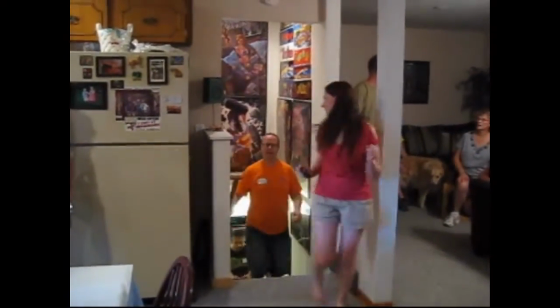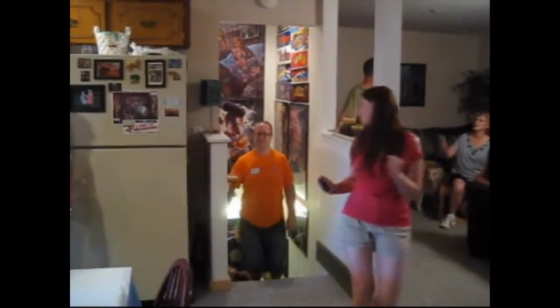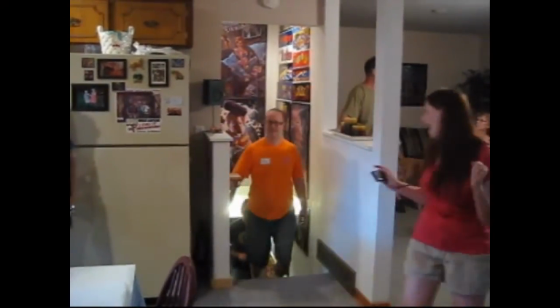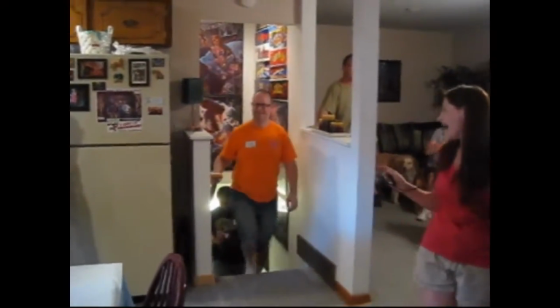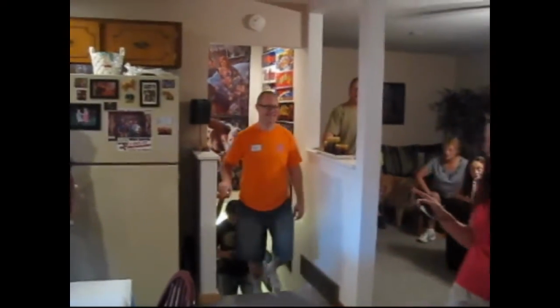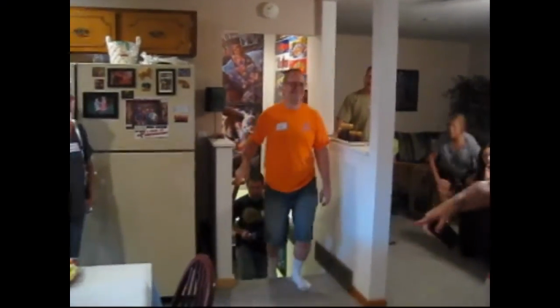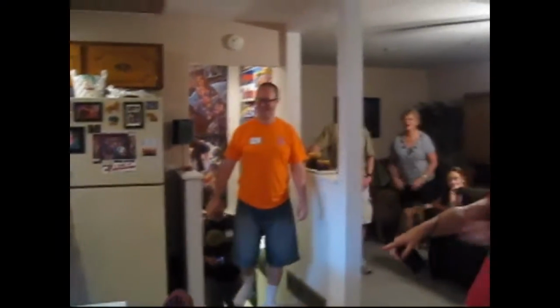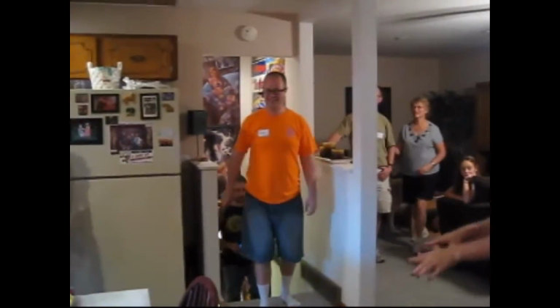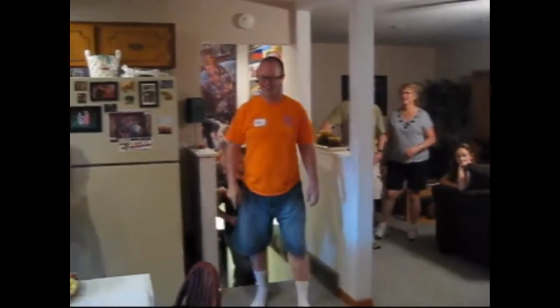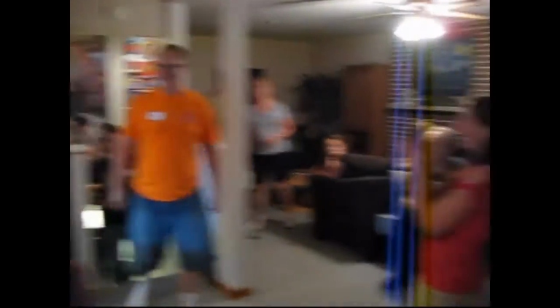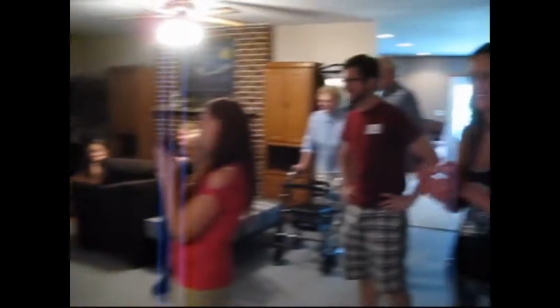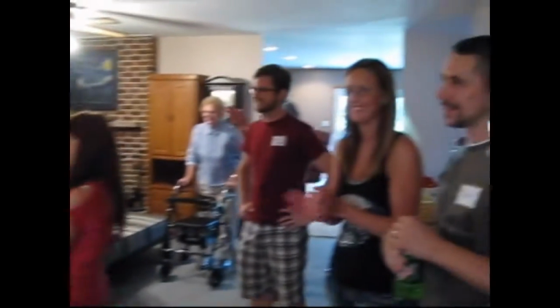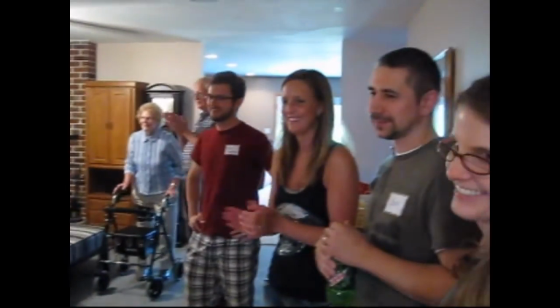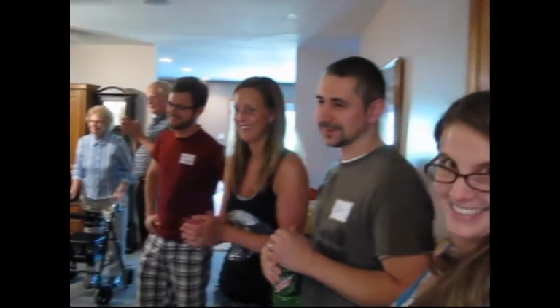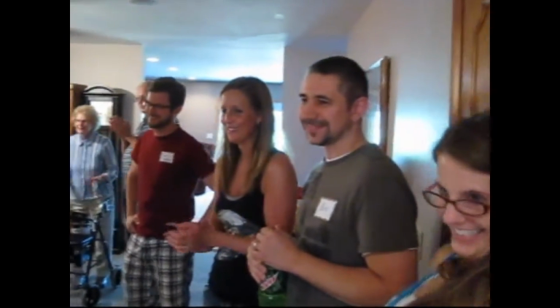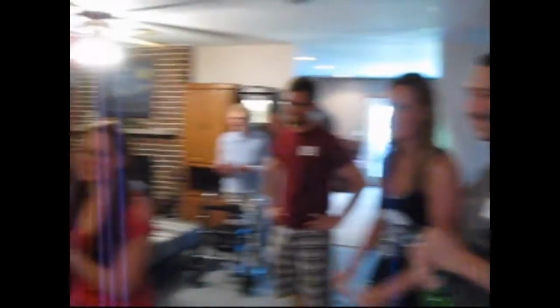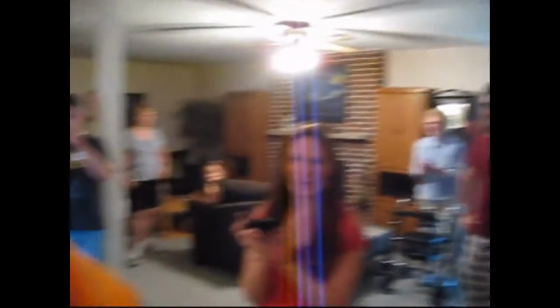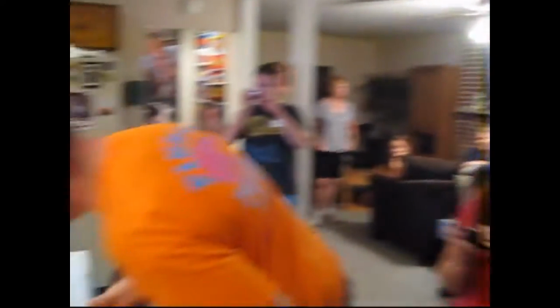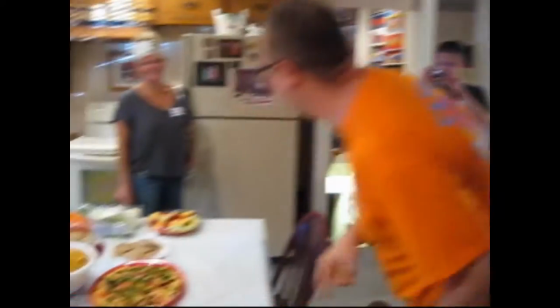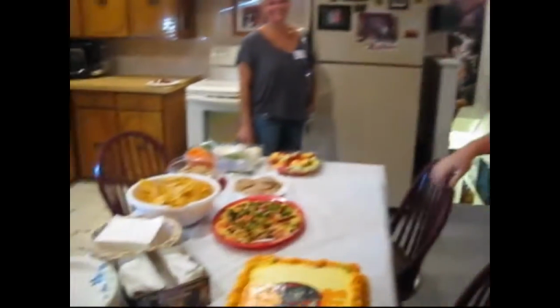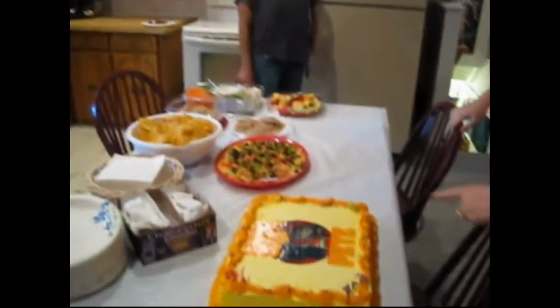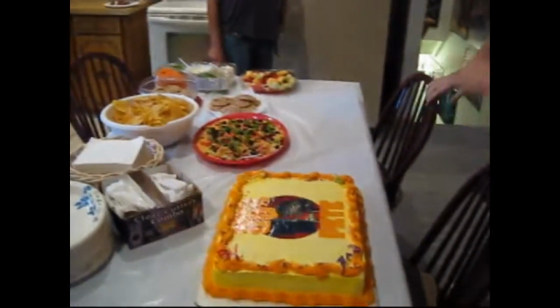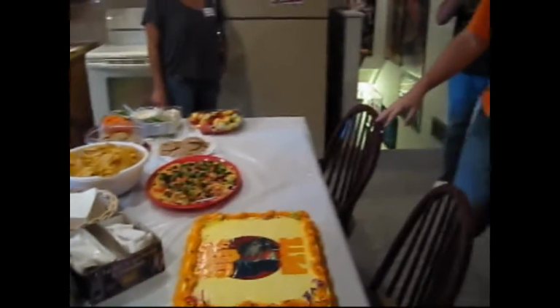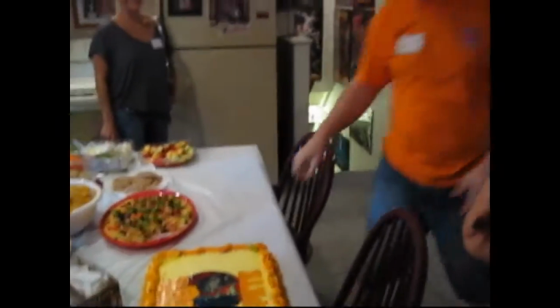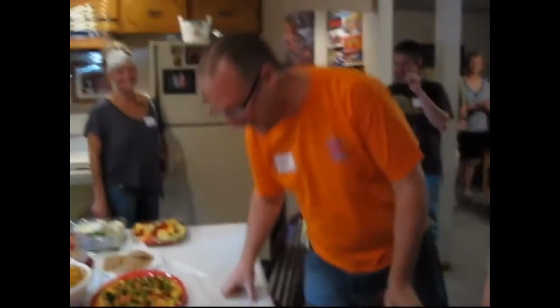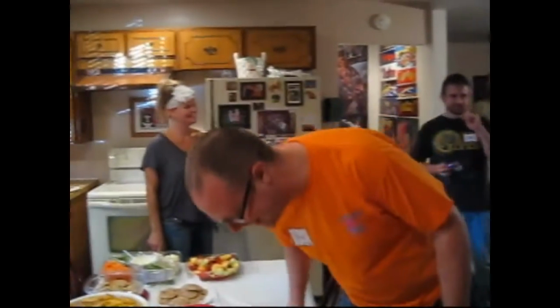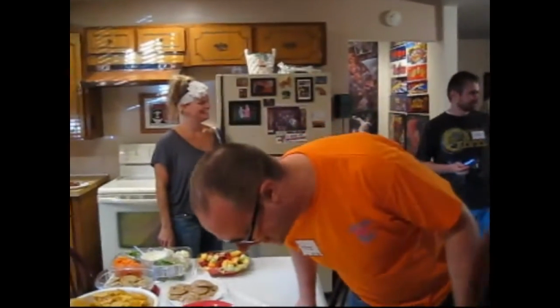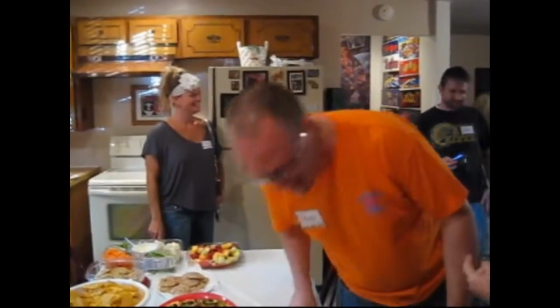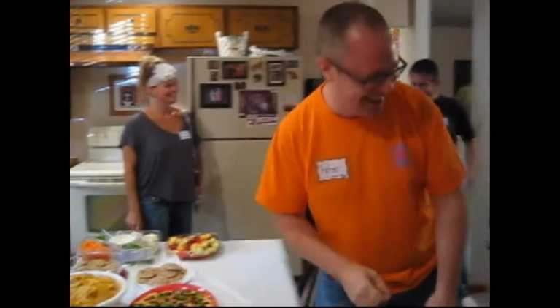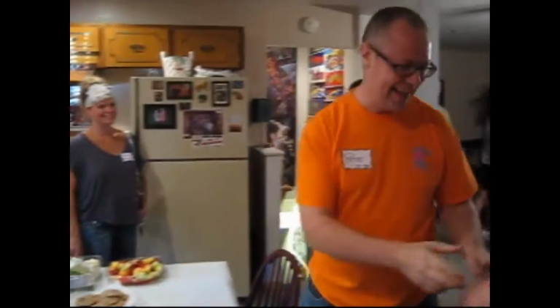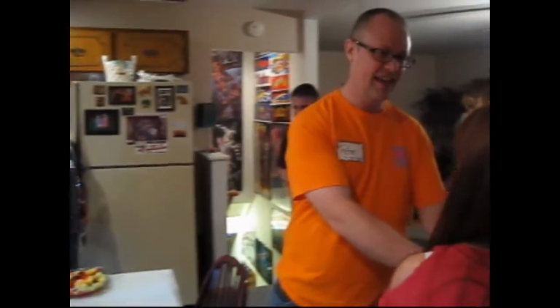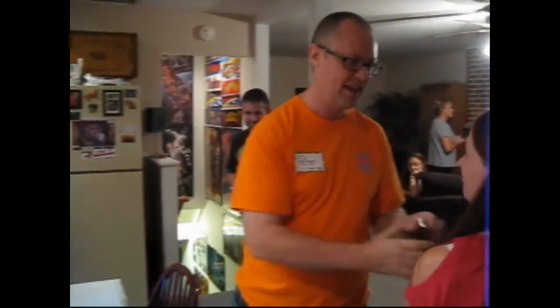Surprise! And Jay did the artwork on it. That is cool! And I got you something else.